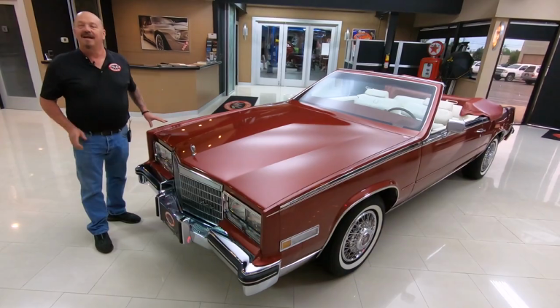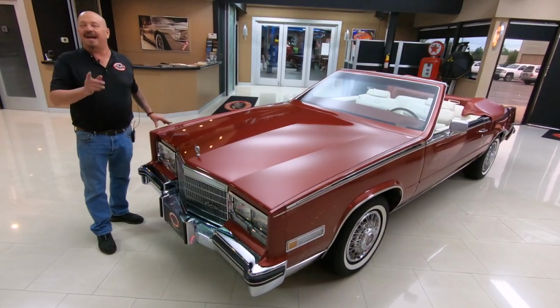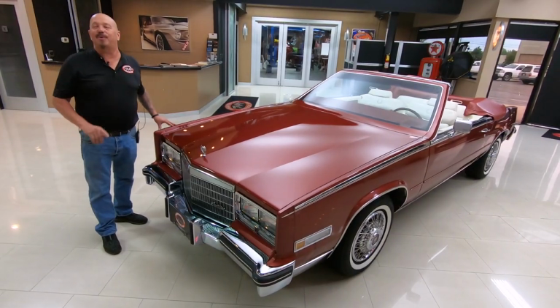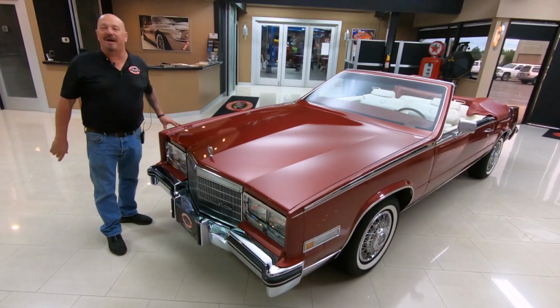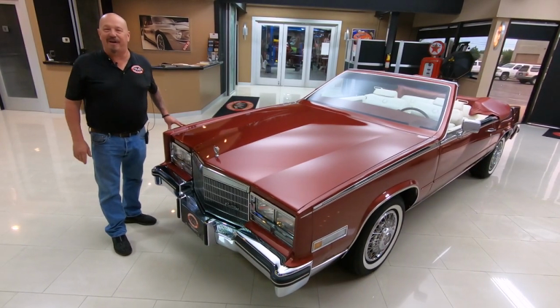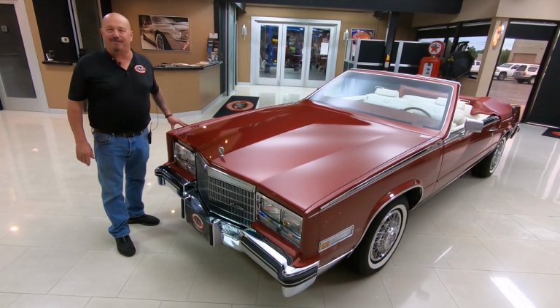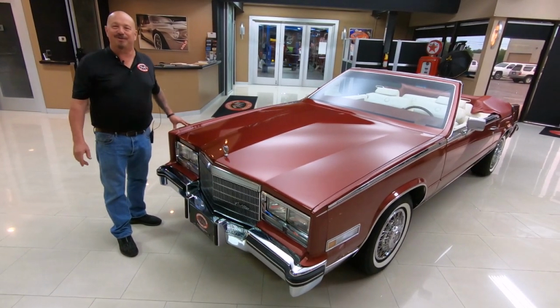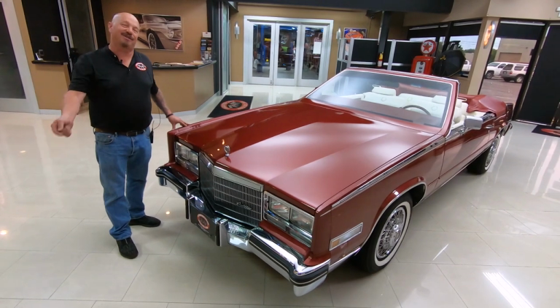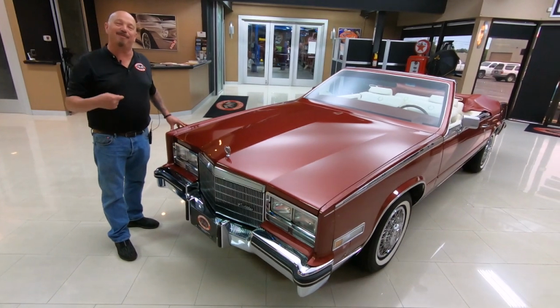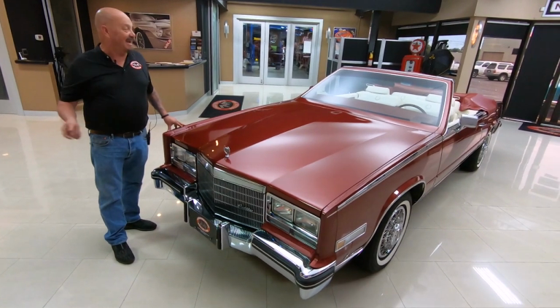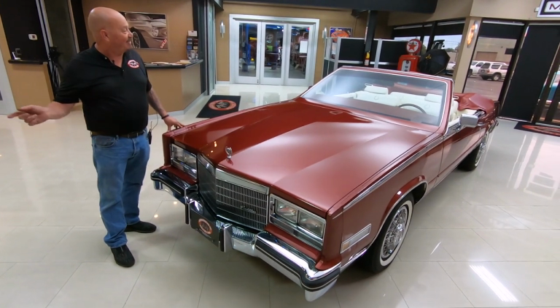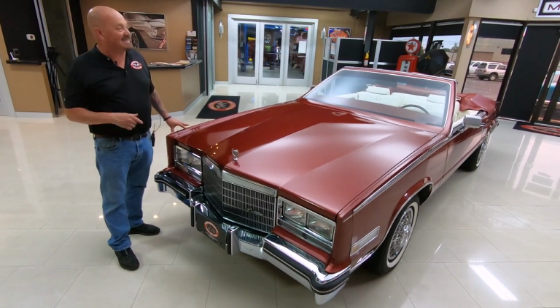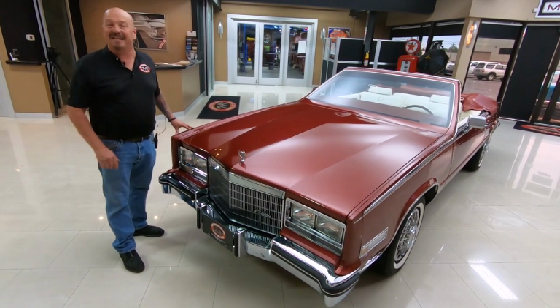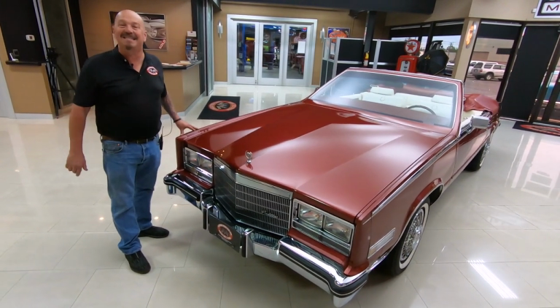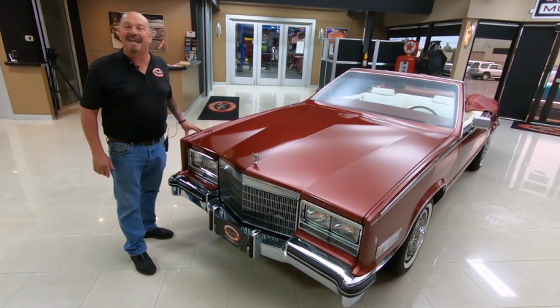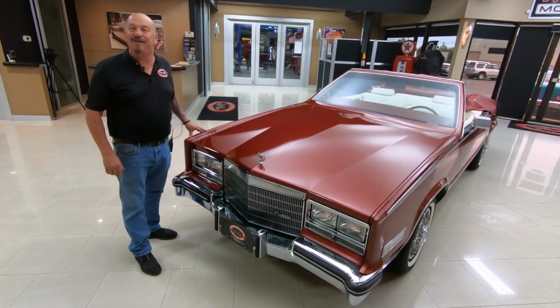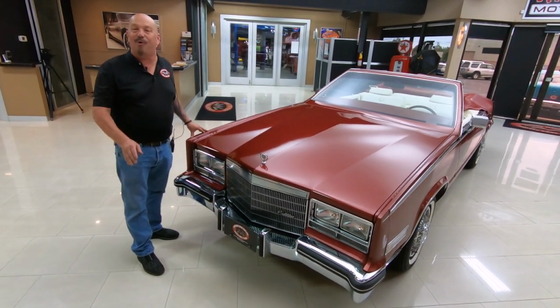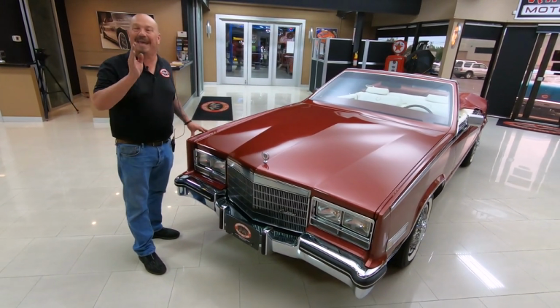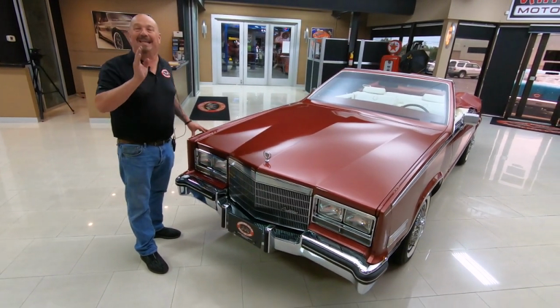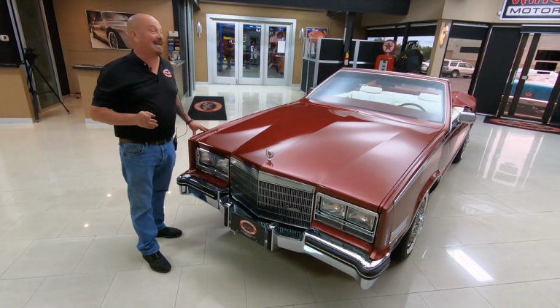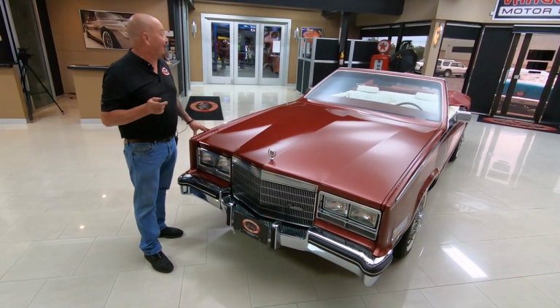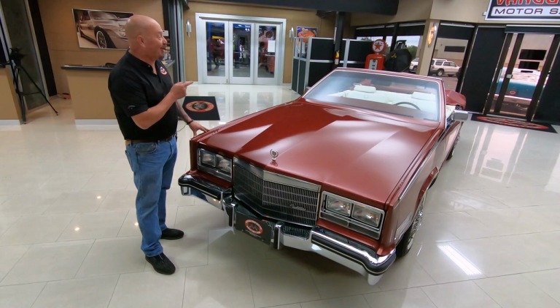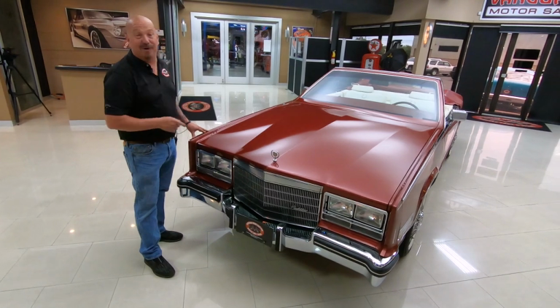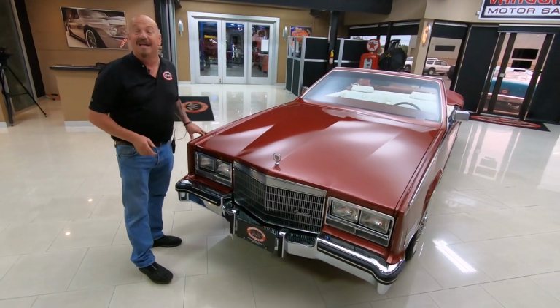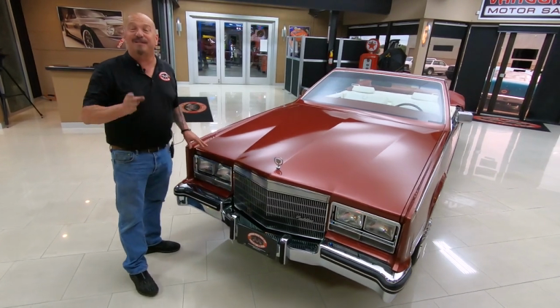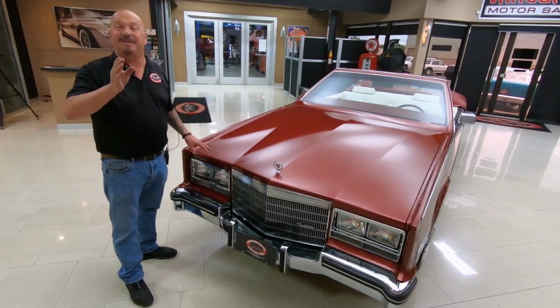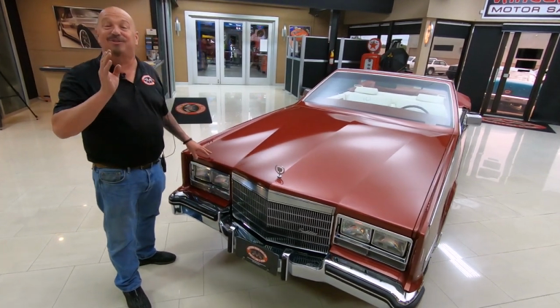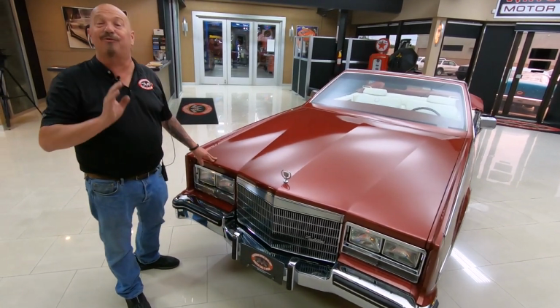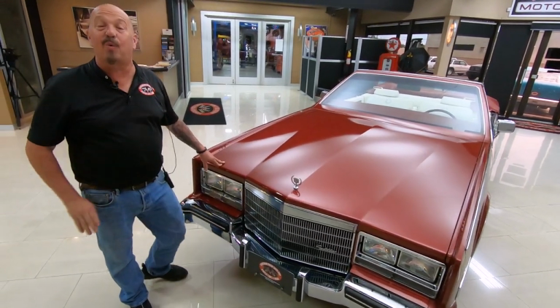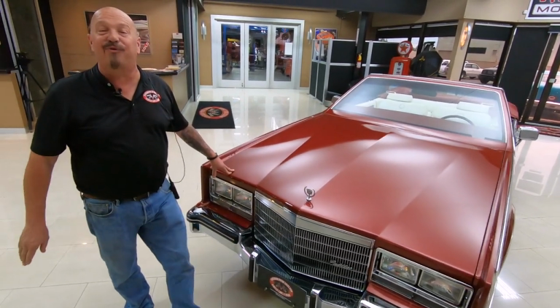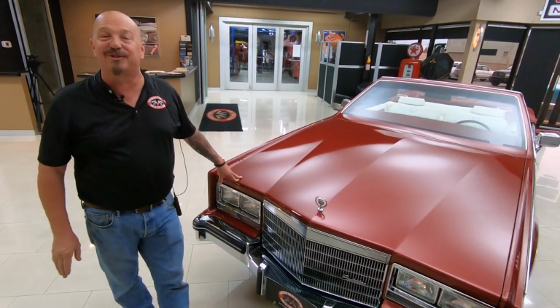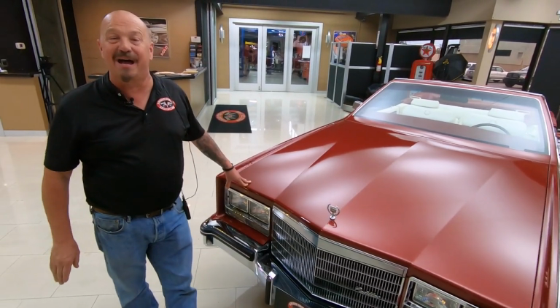Hey guys, welcome back to Vanguard Motor Sales. I'm Greg and this is a 1984 Cadillac convertible. This baby's got just over 12,000 miles.